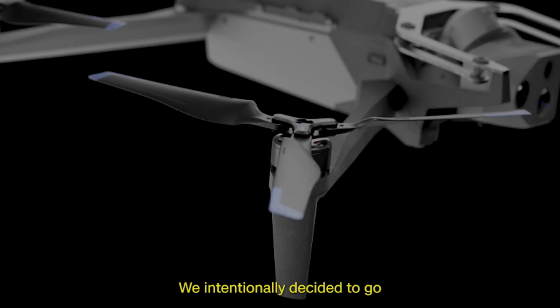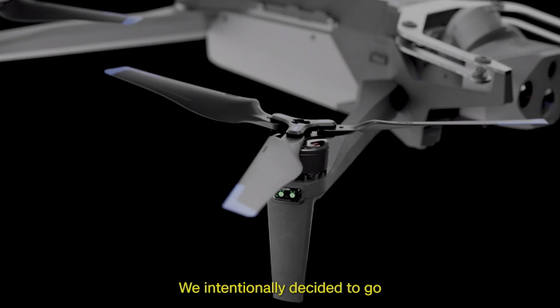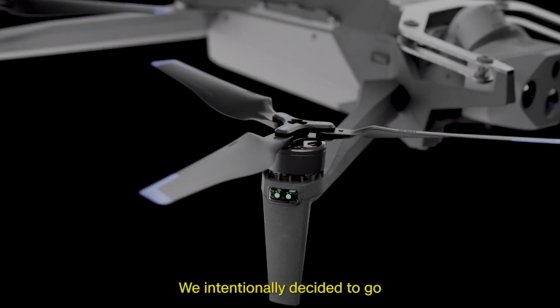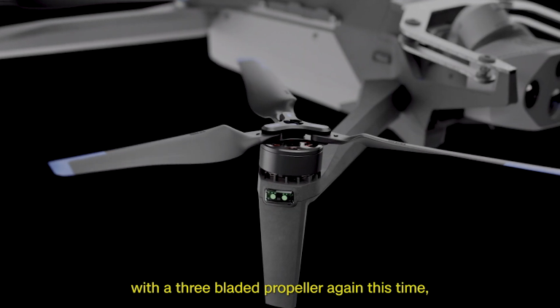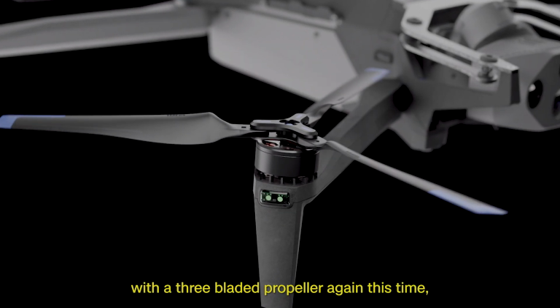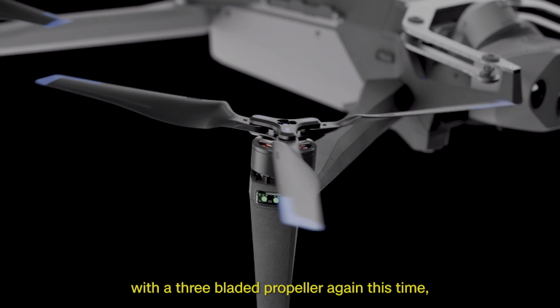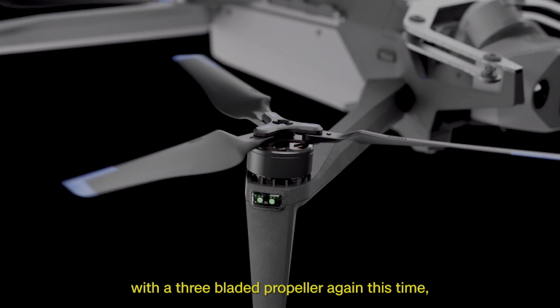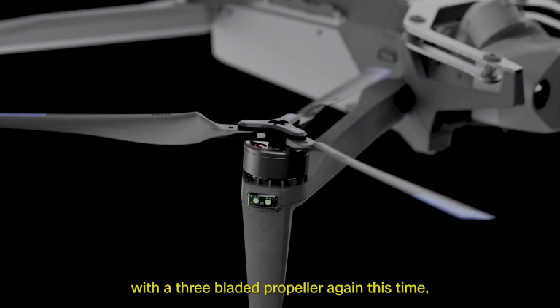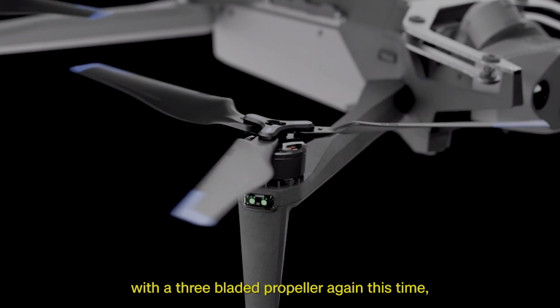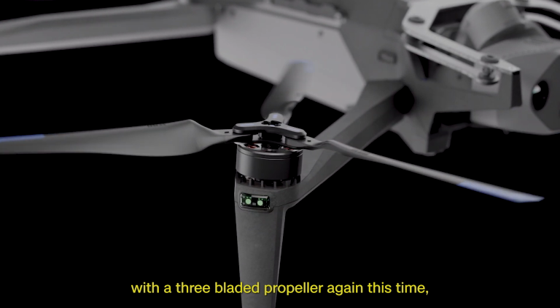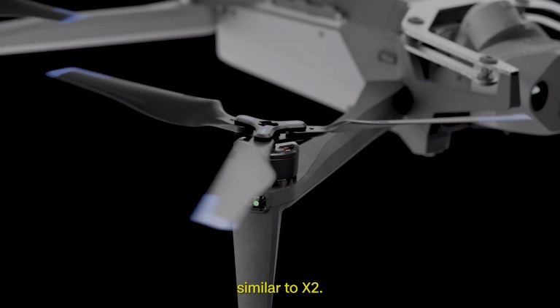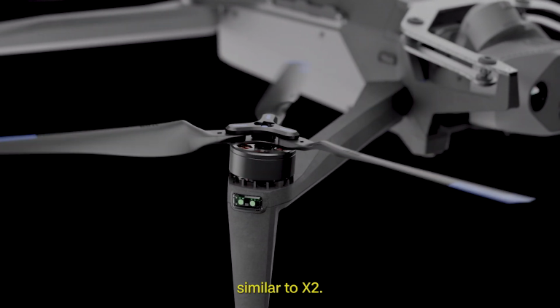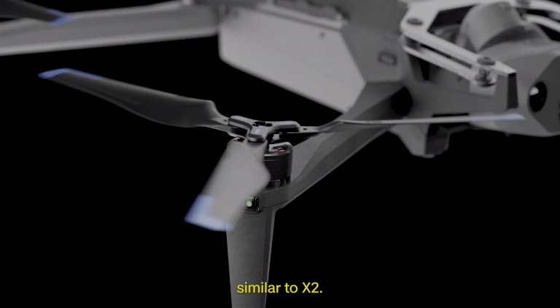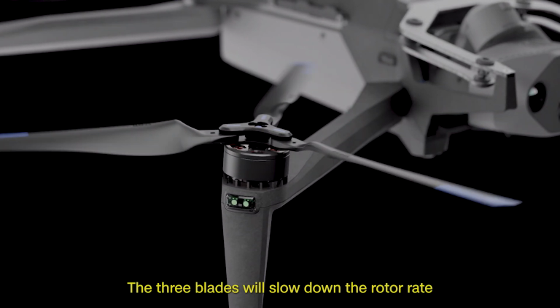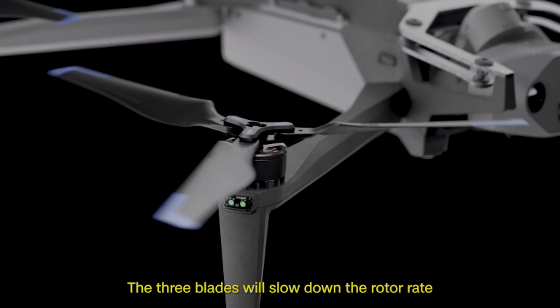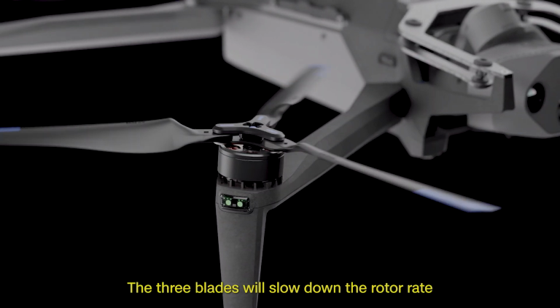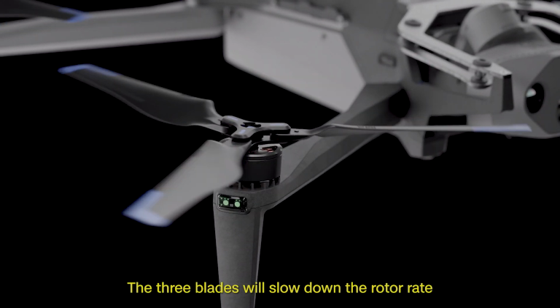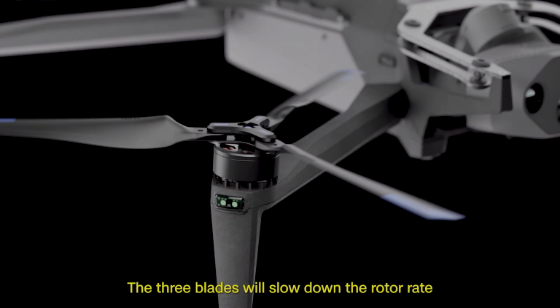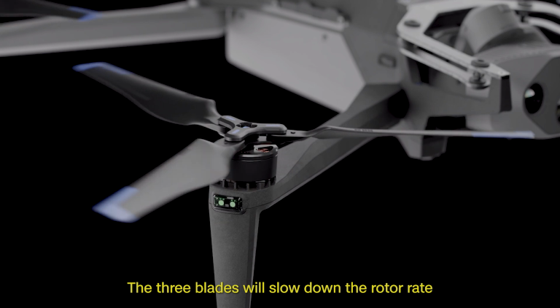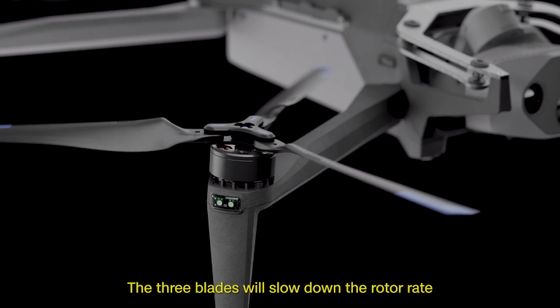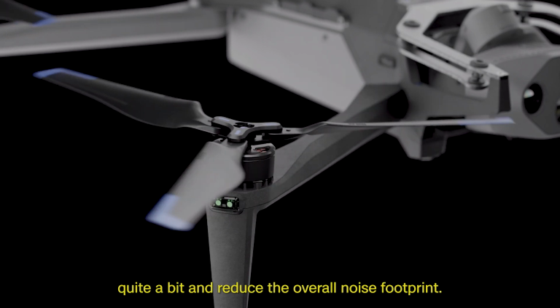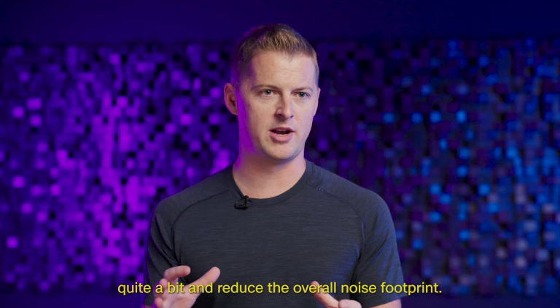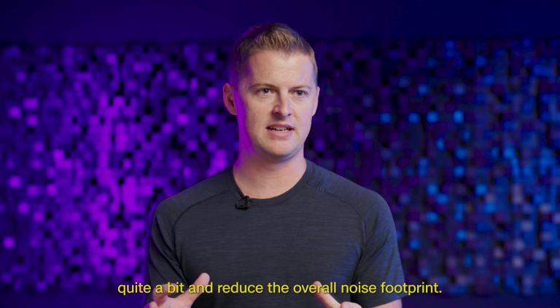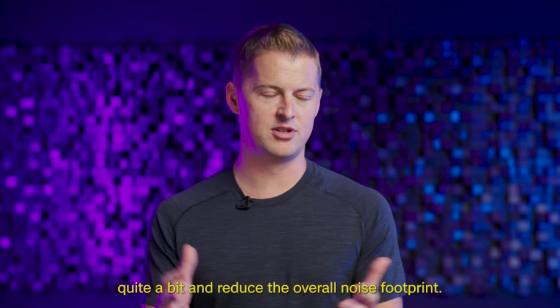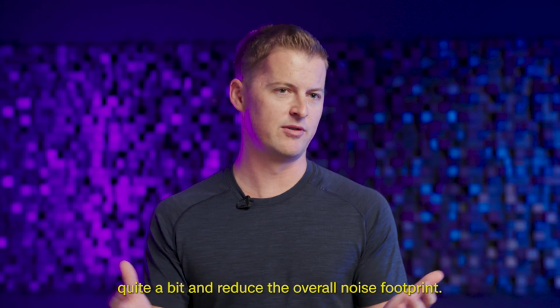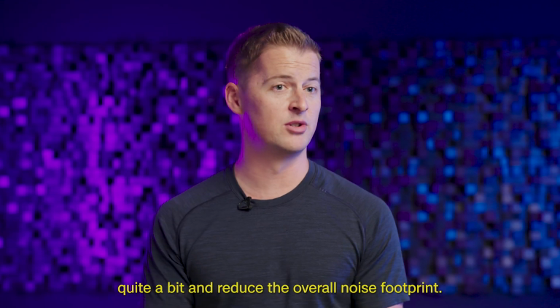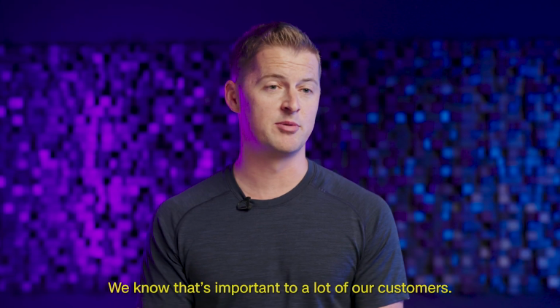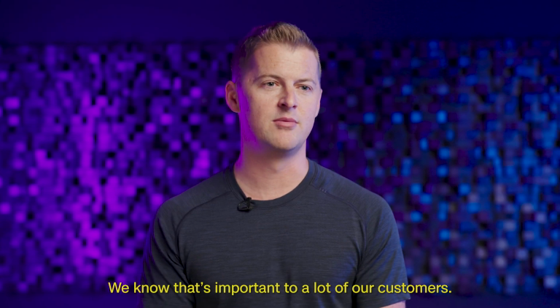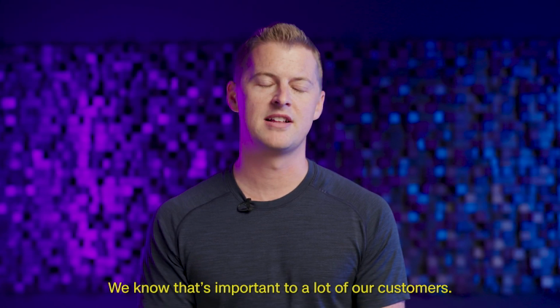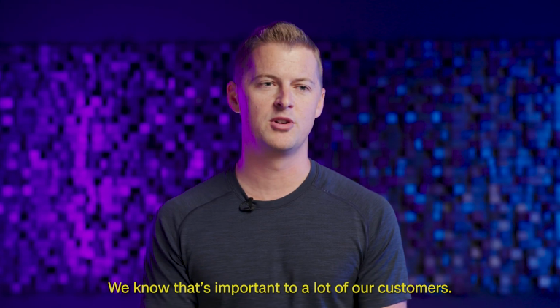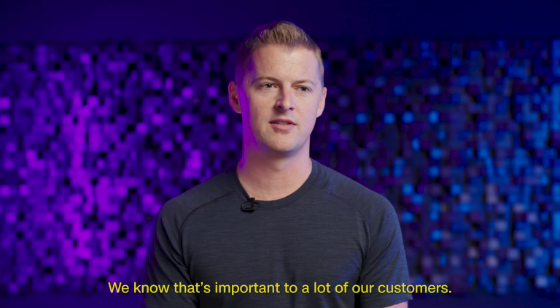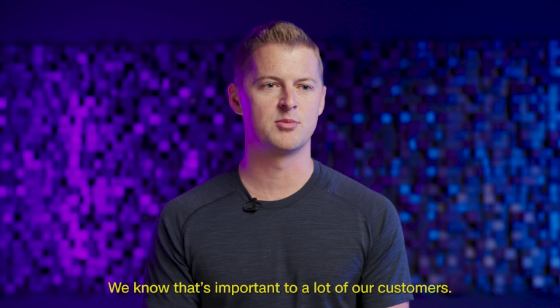We intentionally decided to go with a three-bladed propeller again this time, similar to X2. The three blades will slow down the rotor rate quite a bit and reduce the overall noise footprint, and we know that's important to a lot of our customers.